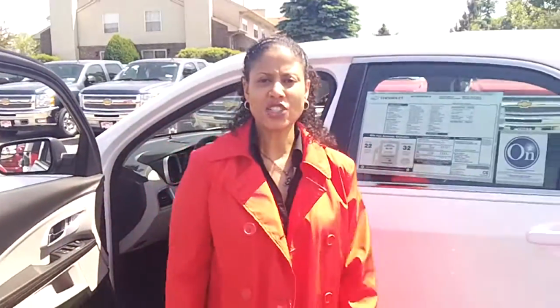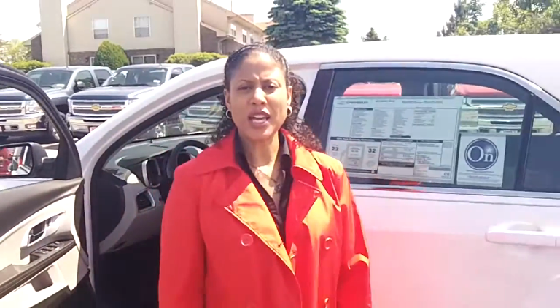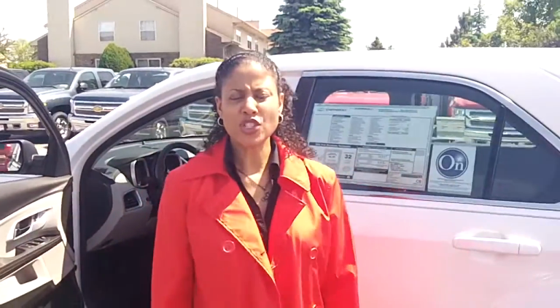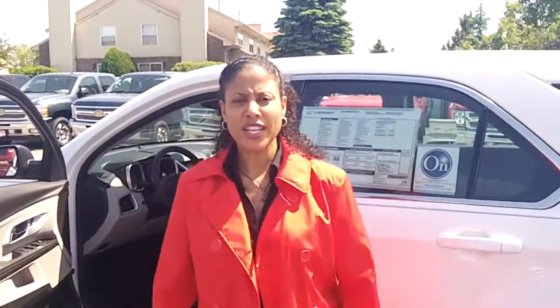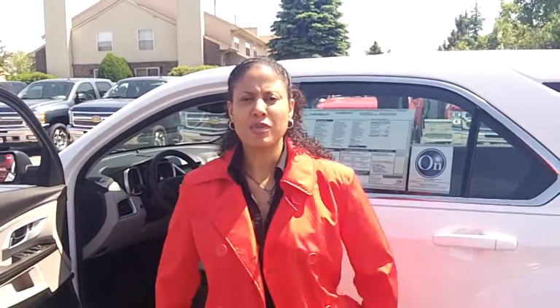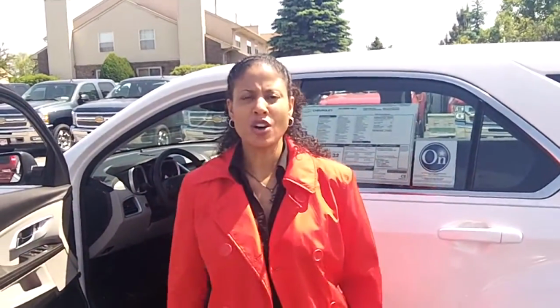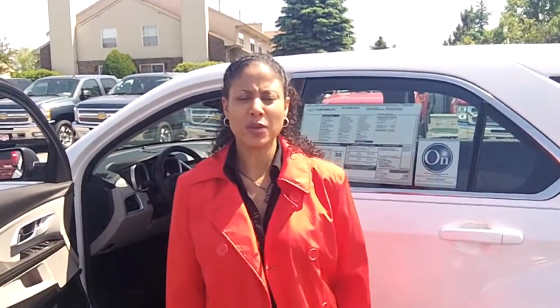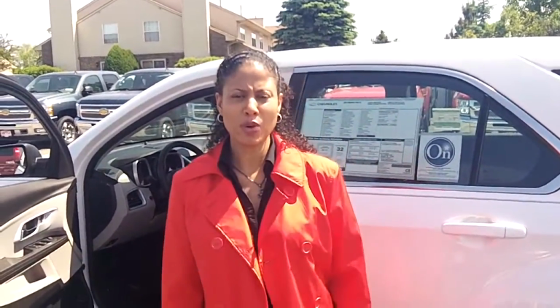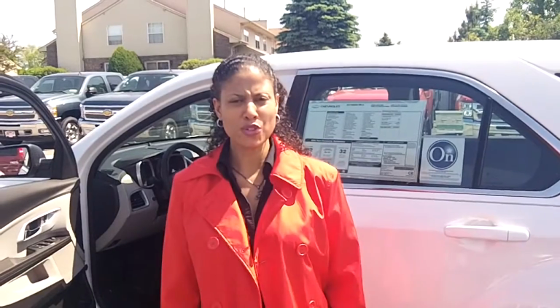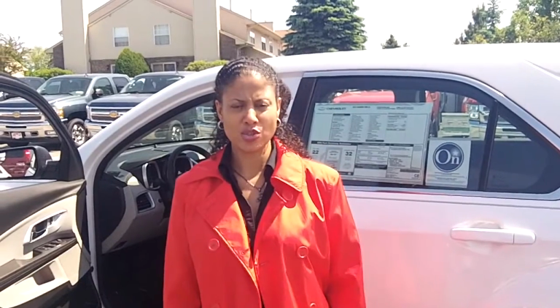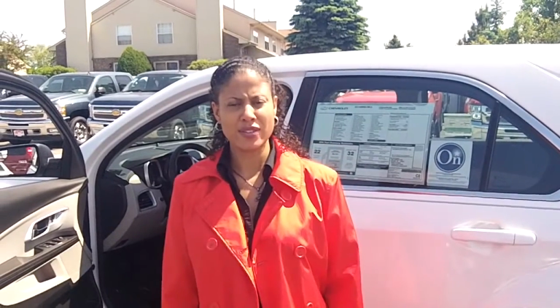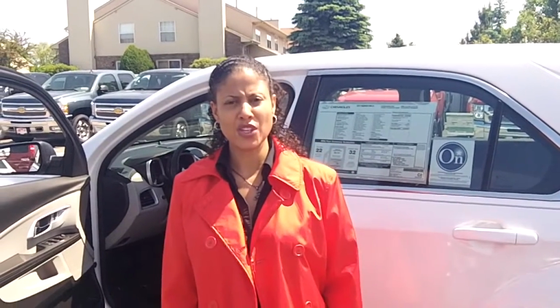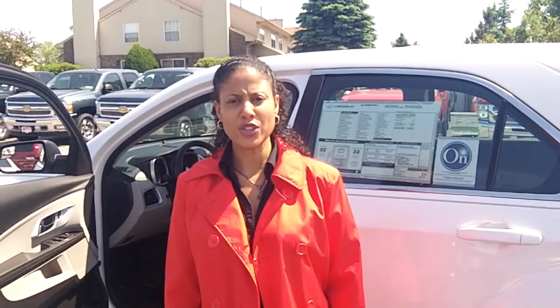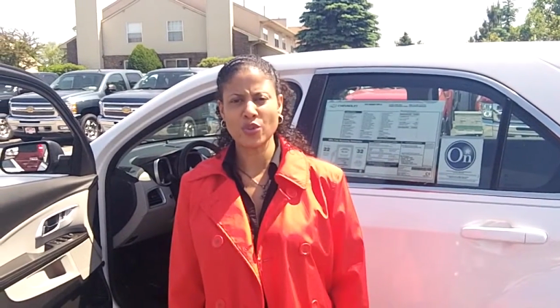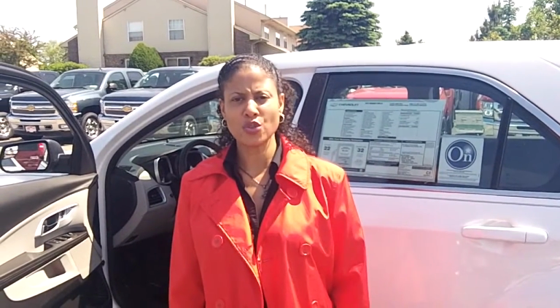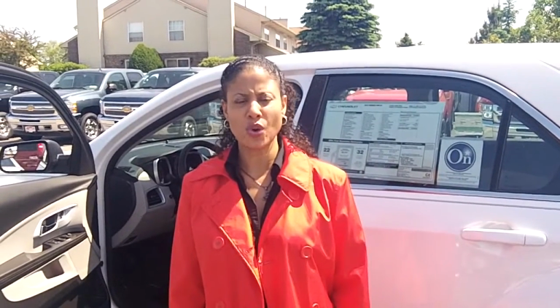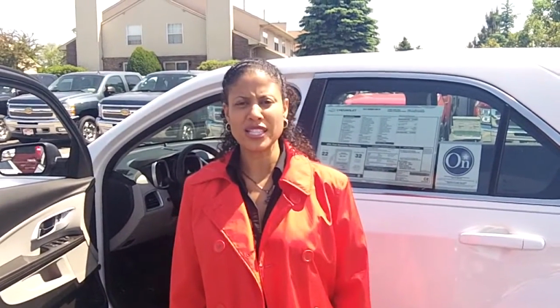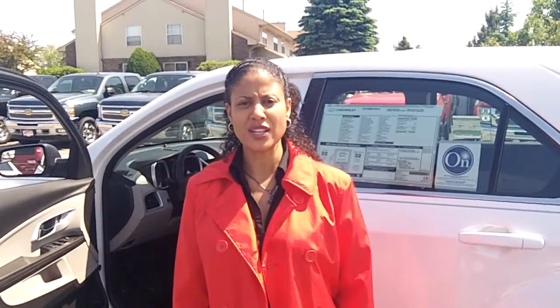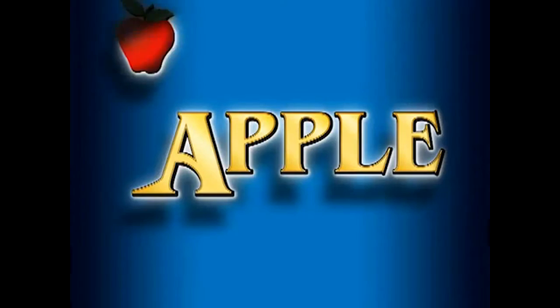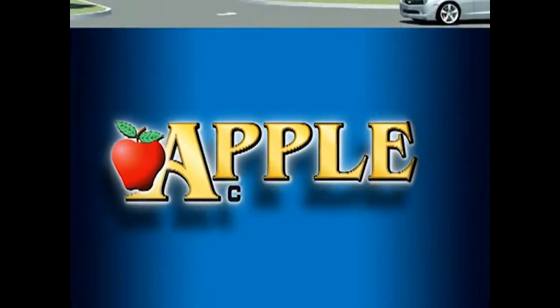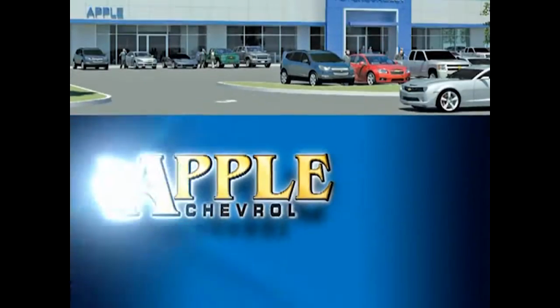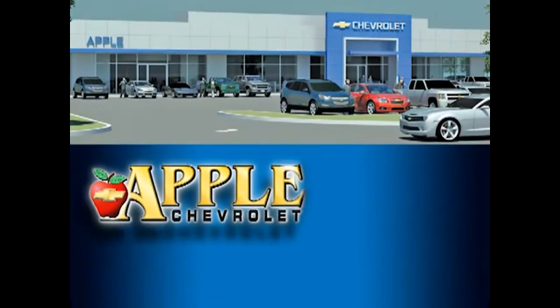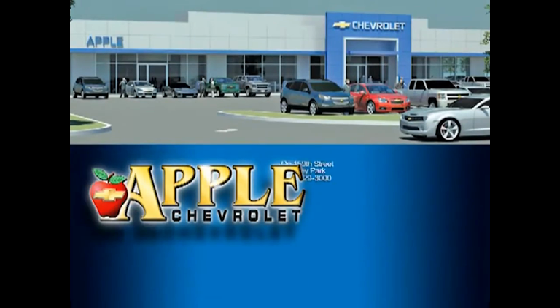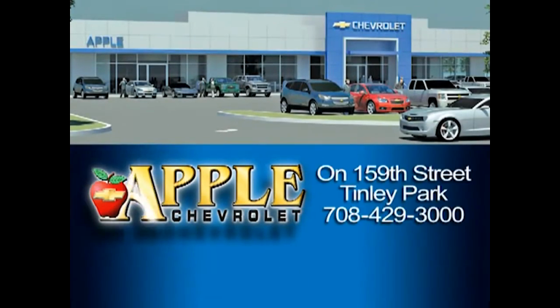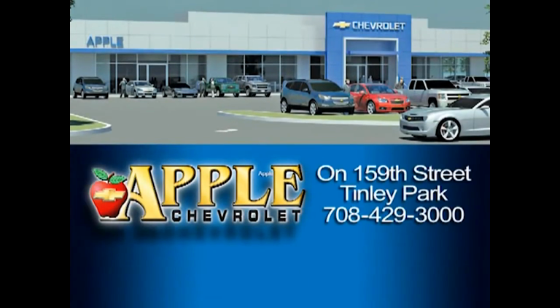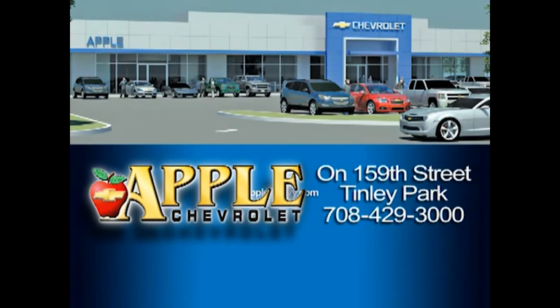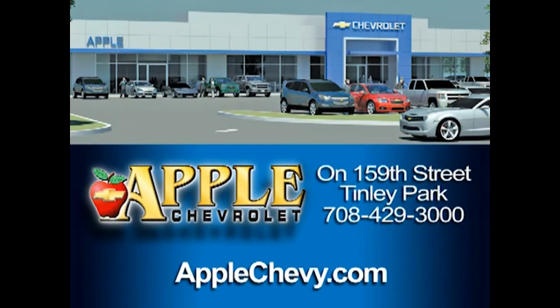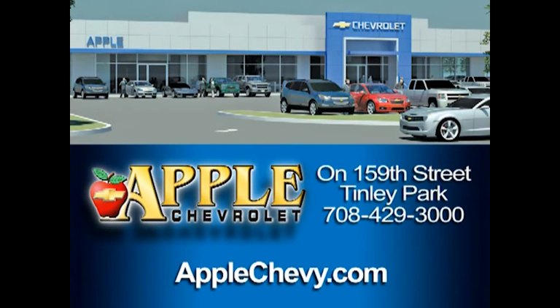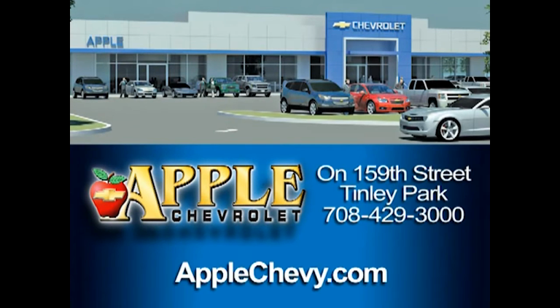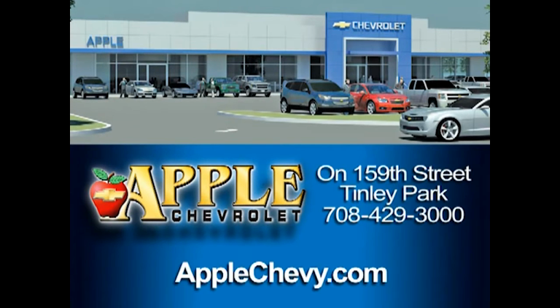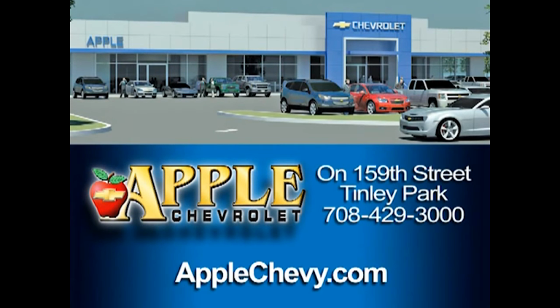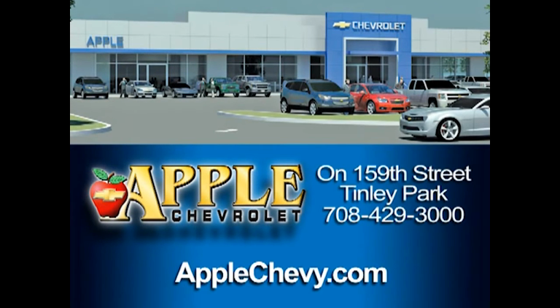Again, Tina, it's Tasha with Apple Chevrolet. Give me a call to set up an appointment for a test drive: 708-342-4177. Apple Chevrolet.